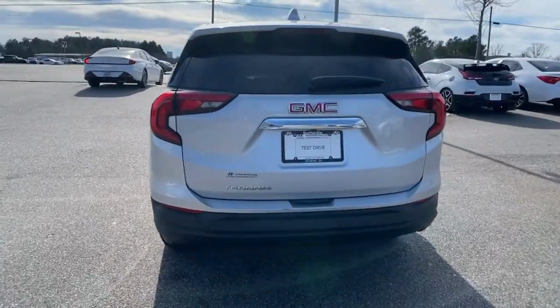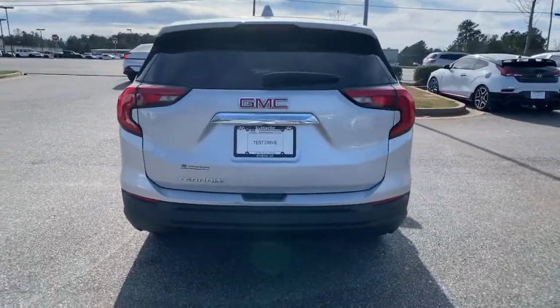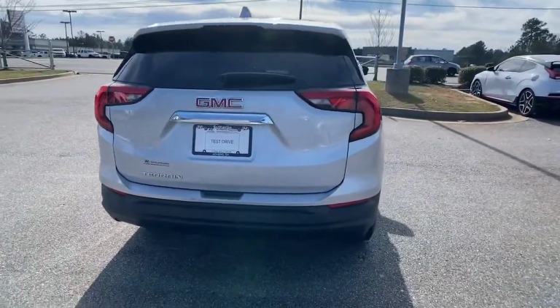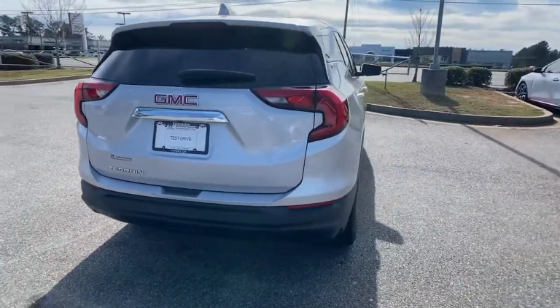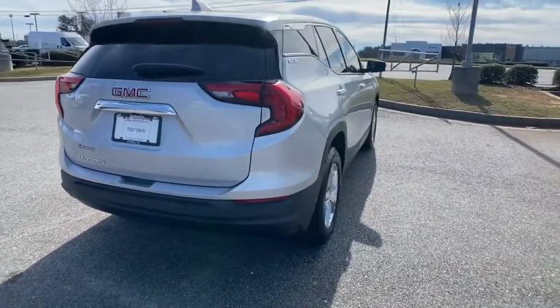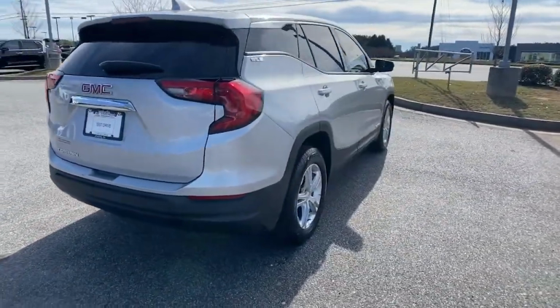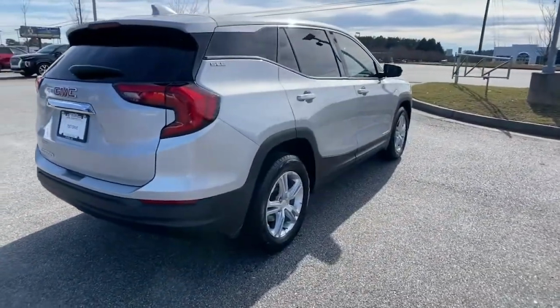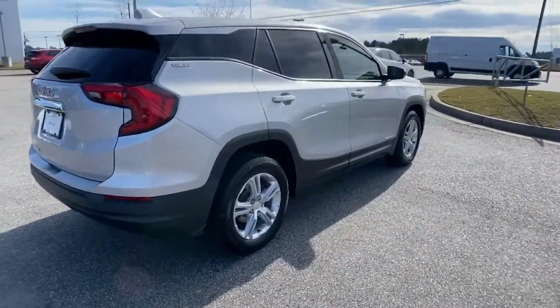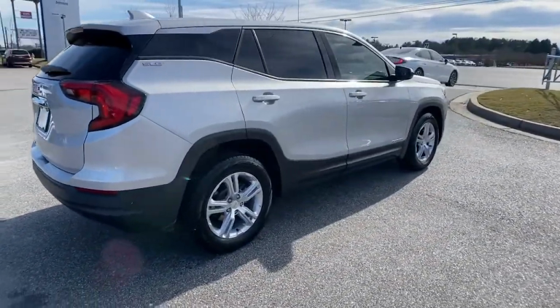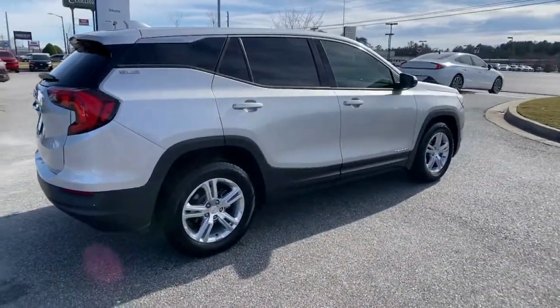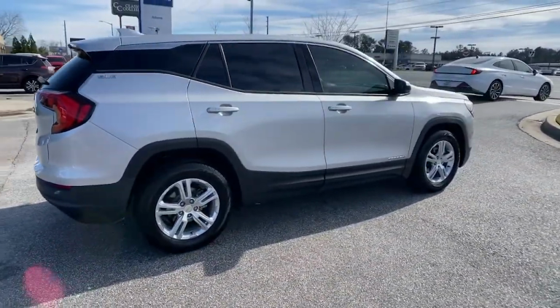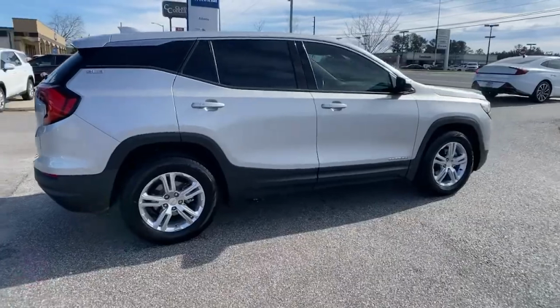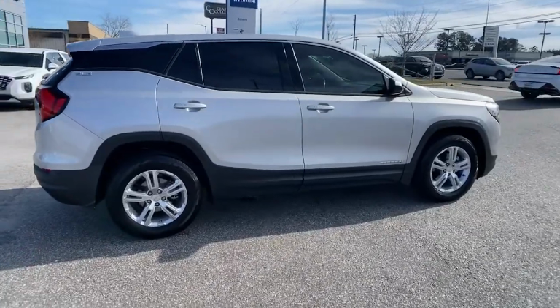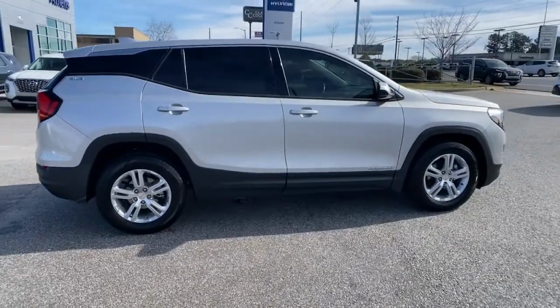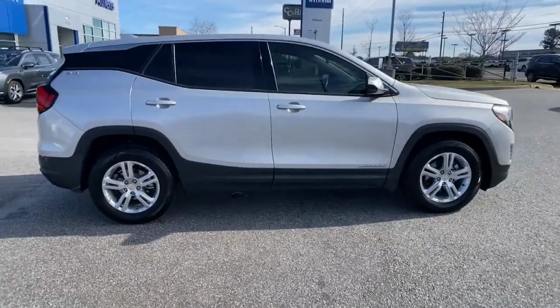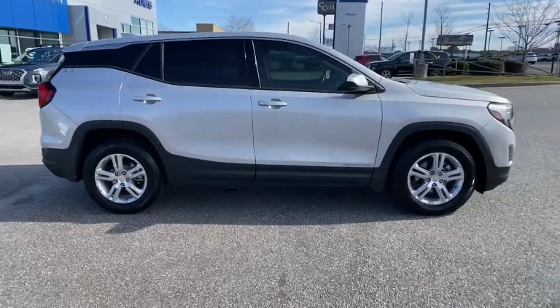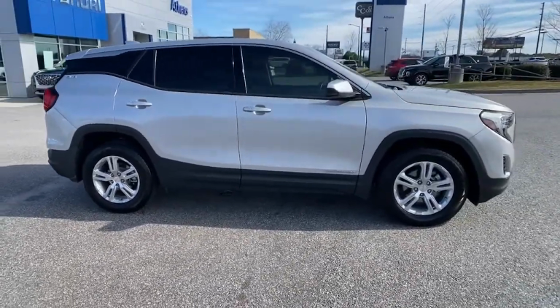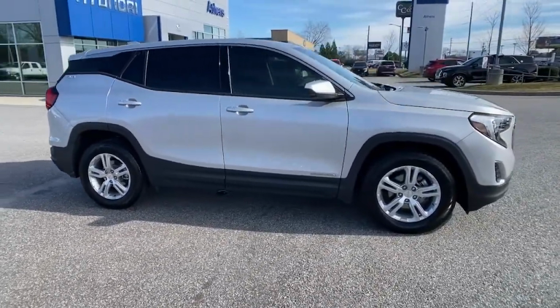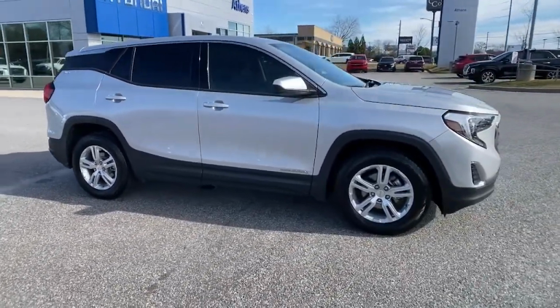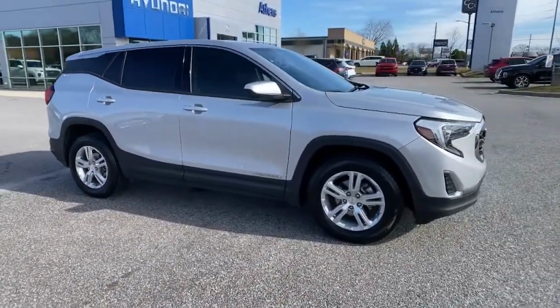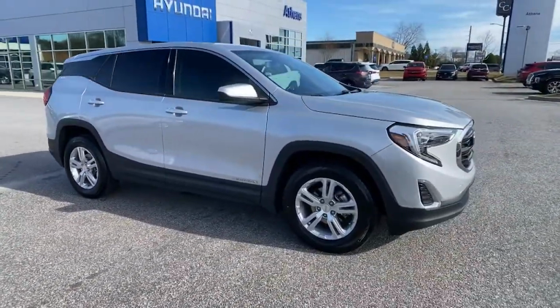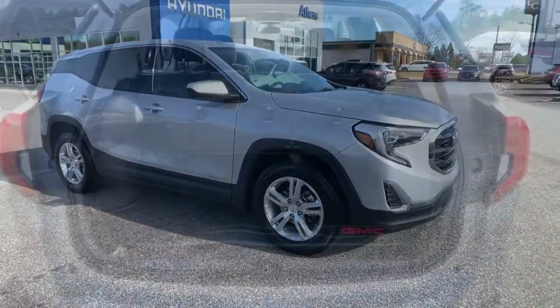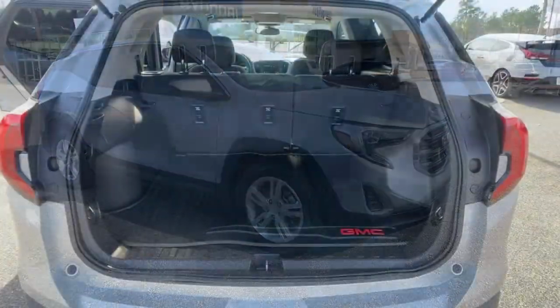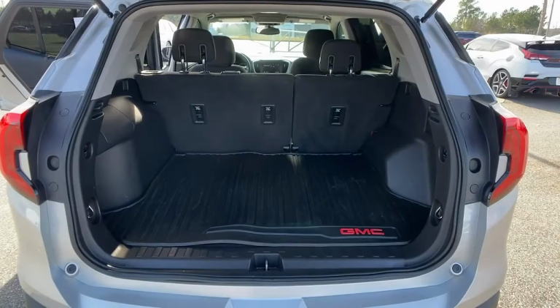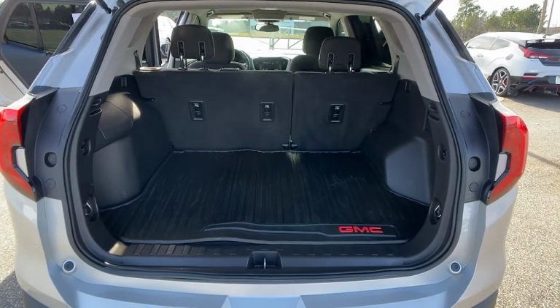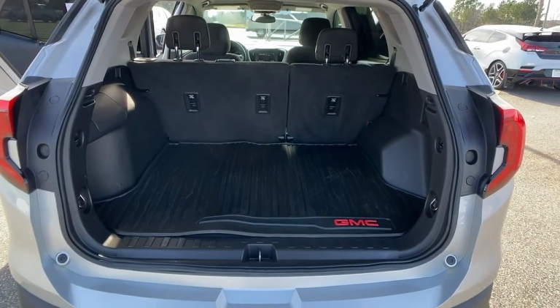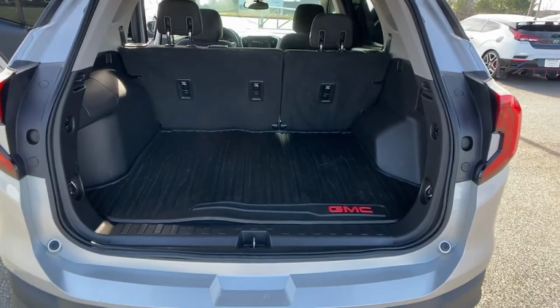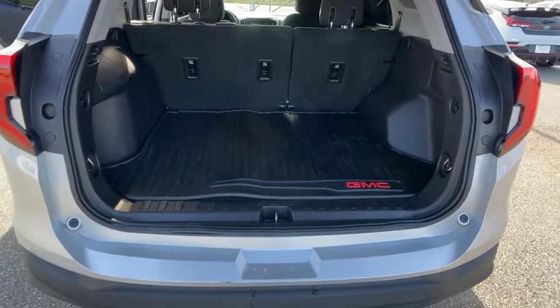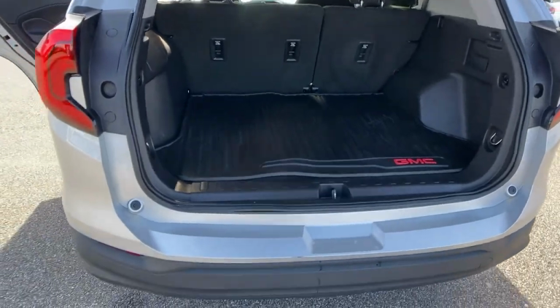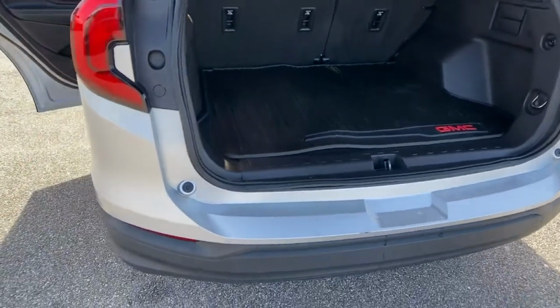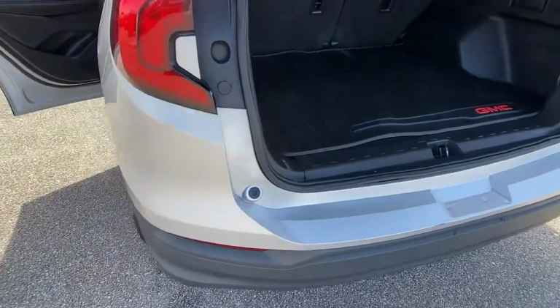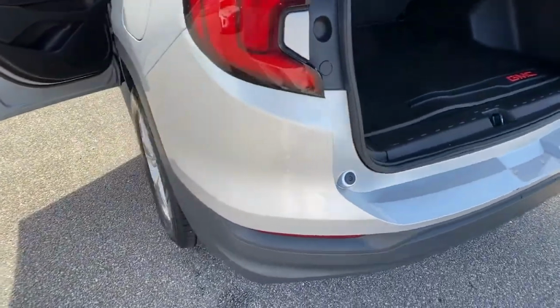You'll love the advanced safety features, quiet cabin, and responsive handling this vehicle has to offer. The following are some of this vehicle's highlighted options: keyless entry, backup camera, keyless start.